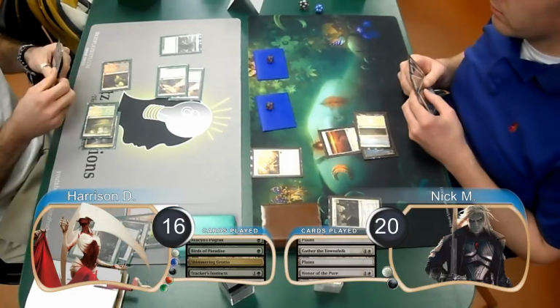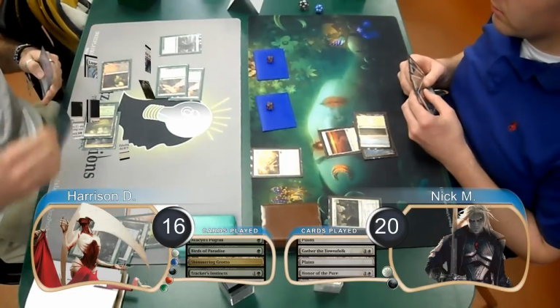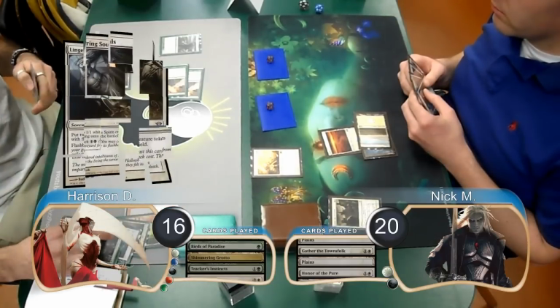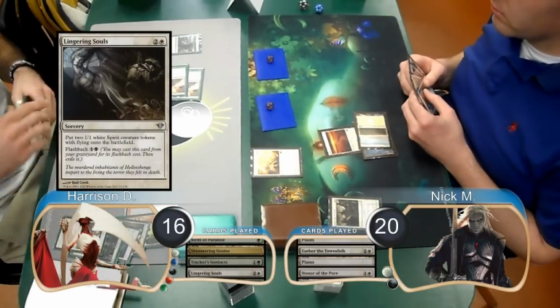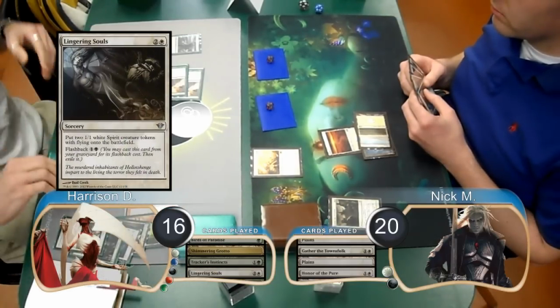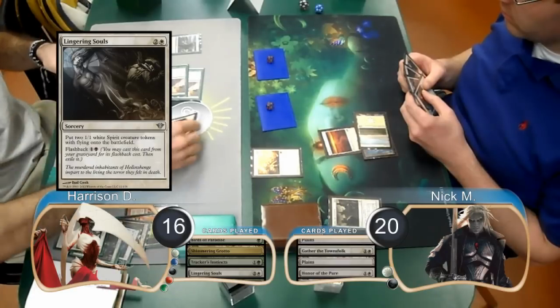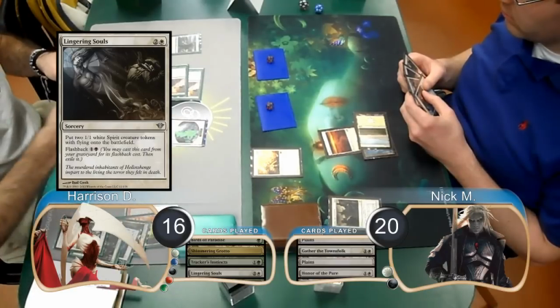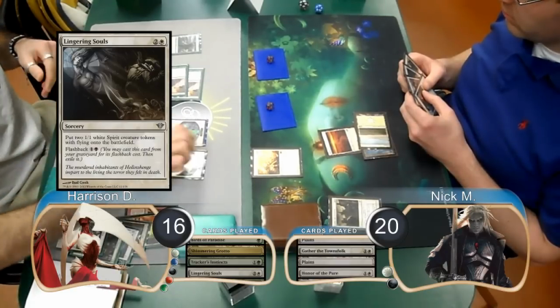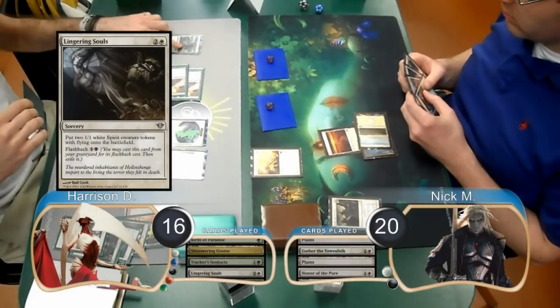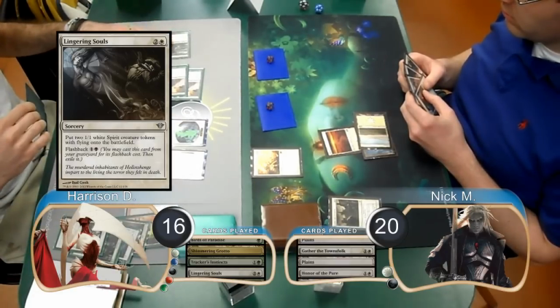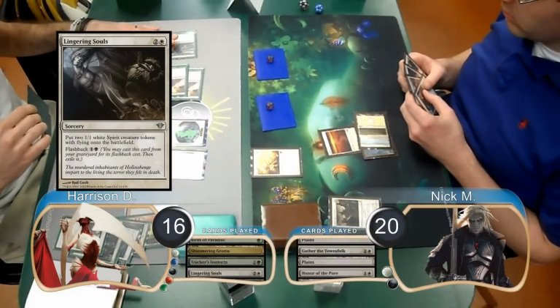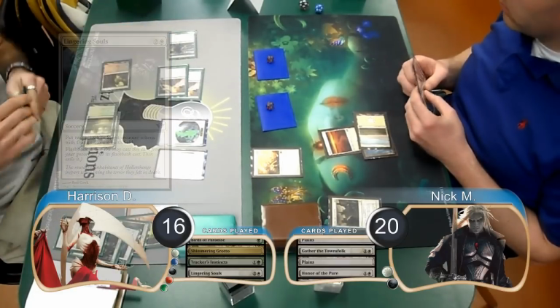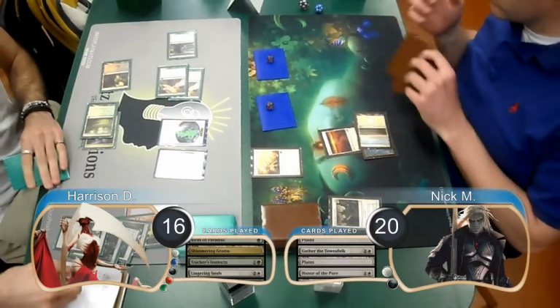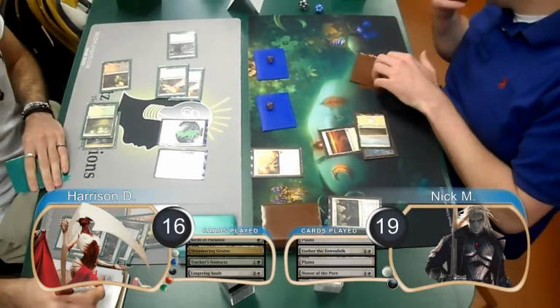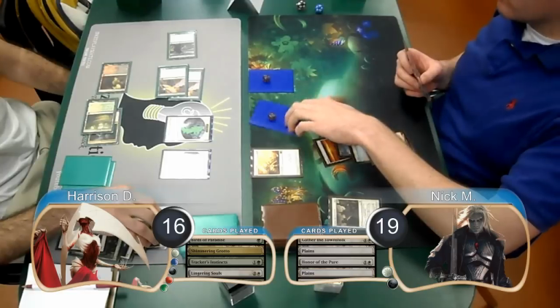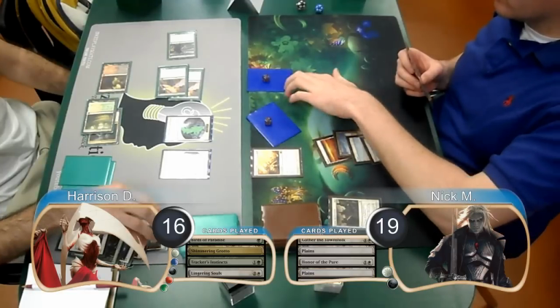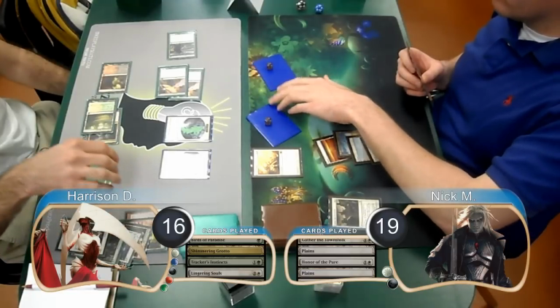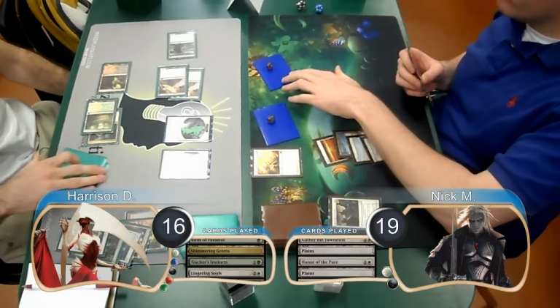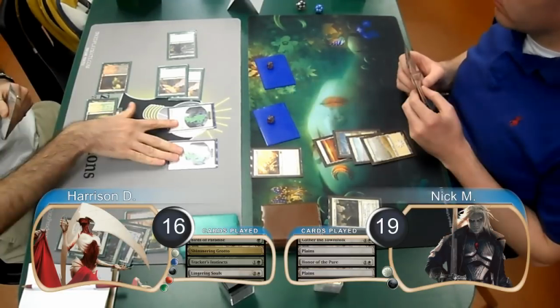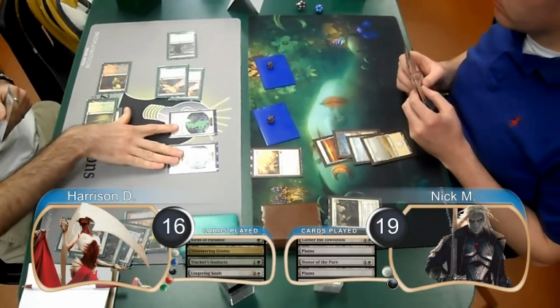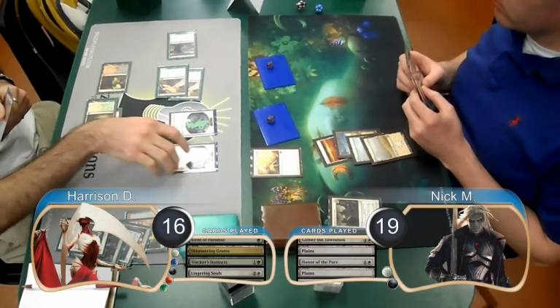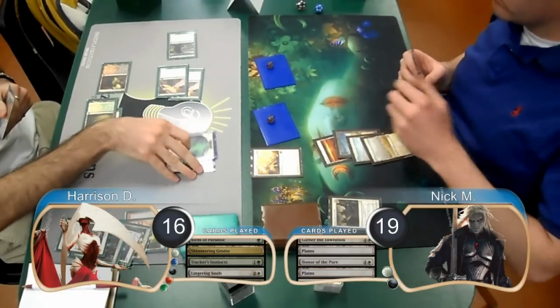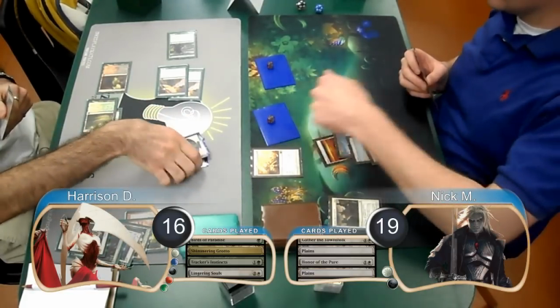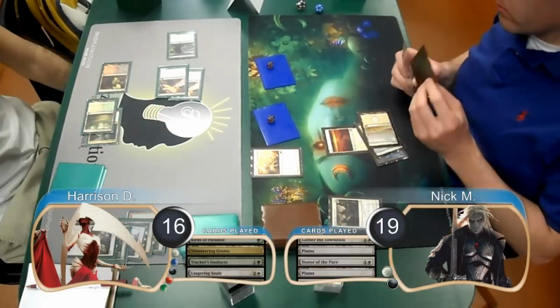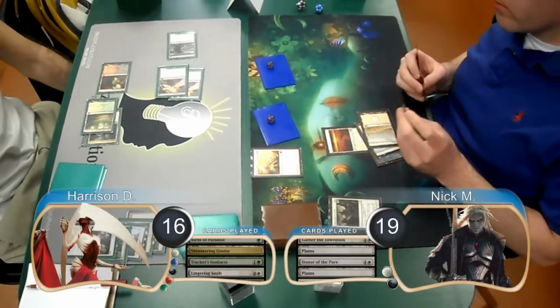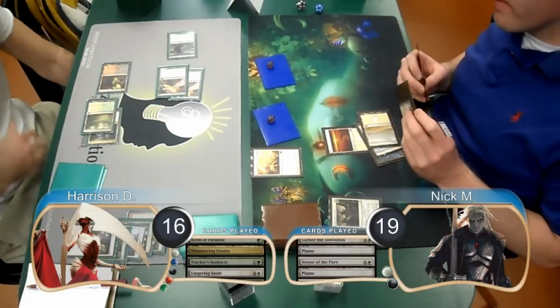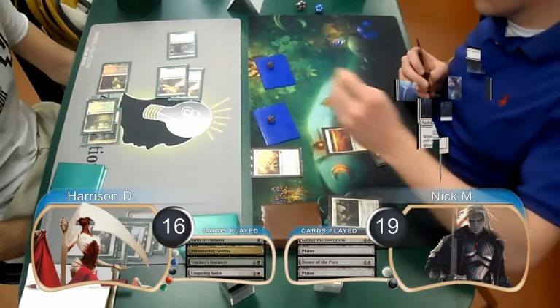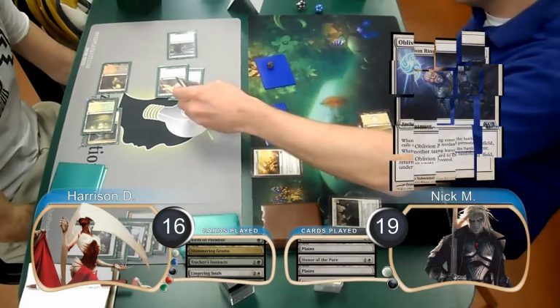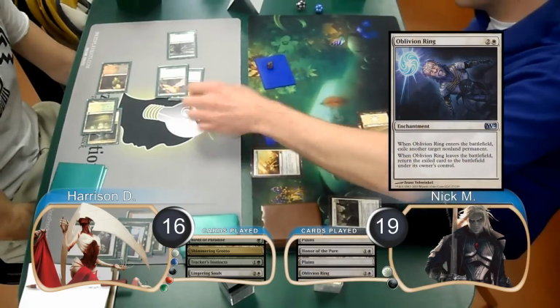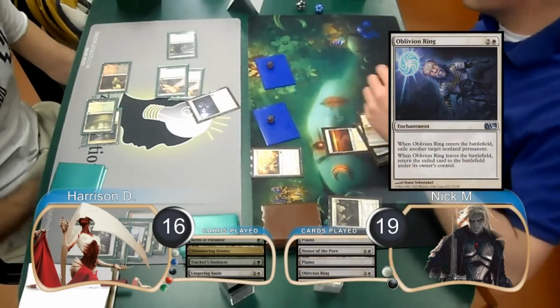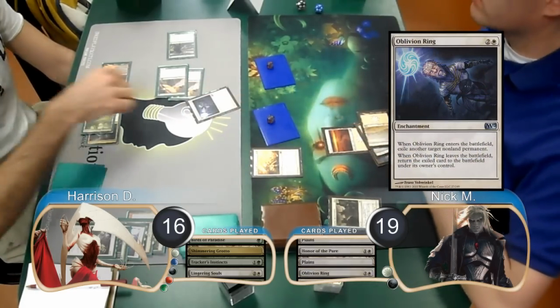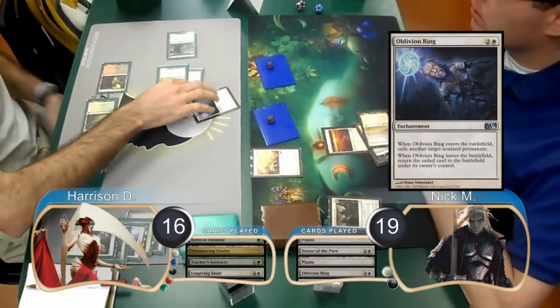Then he used a Lingering Souls to get himself two Spirit Tokens, and then attacked with his Pilgrim, dropping Nick to 19. Nick attacked with his Humans again, which Harrison chump-blocked with his Spirits.